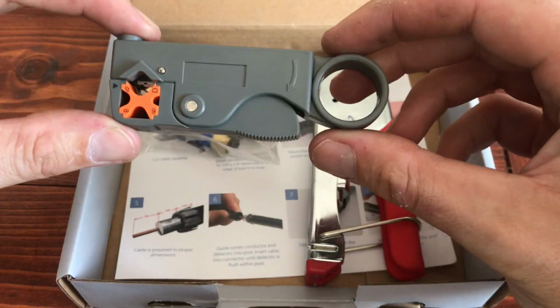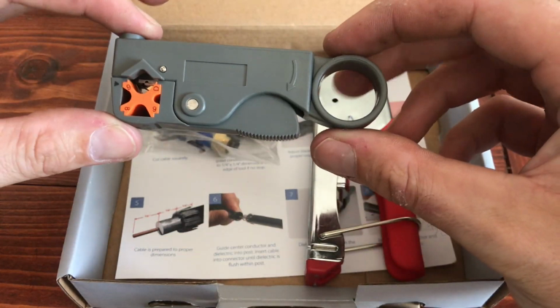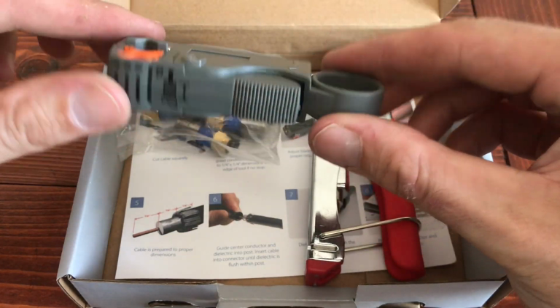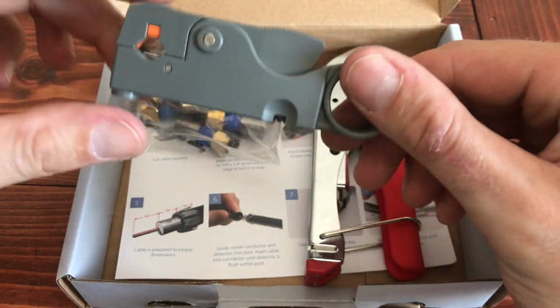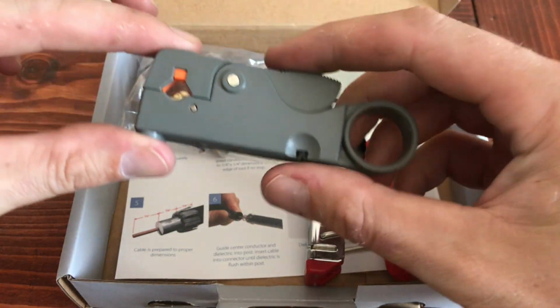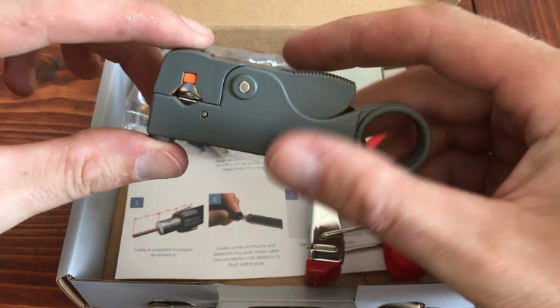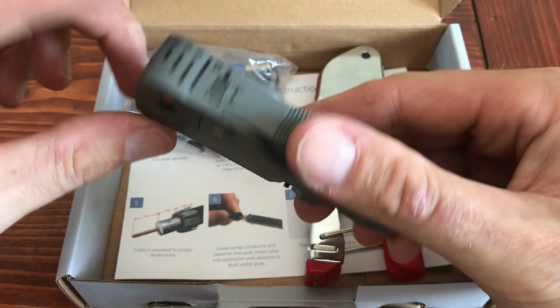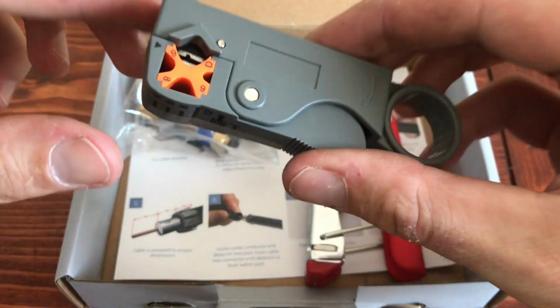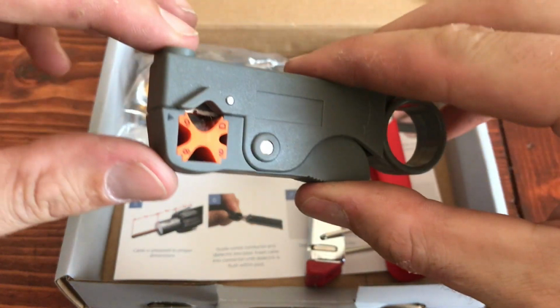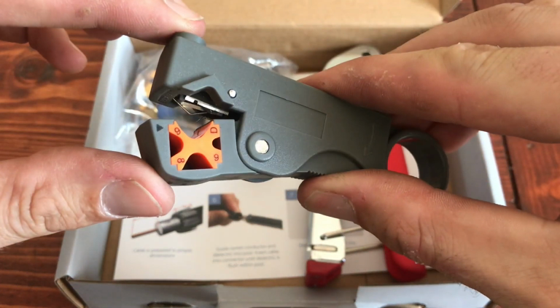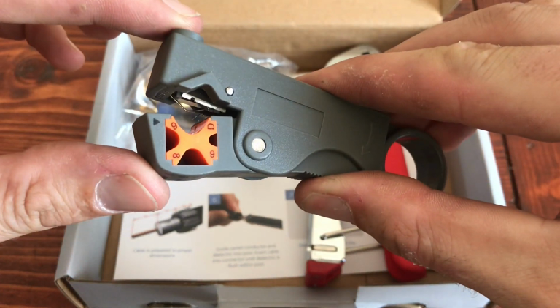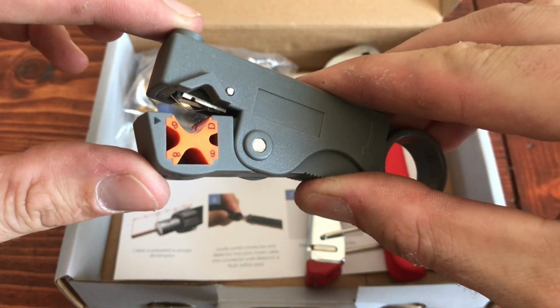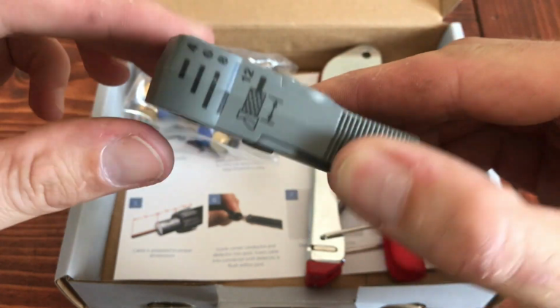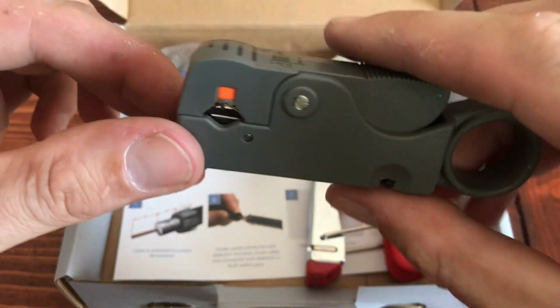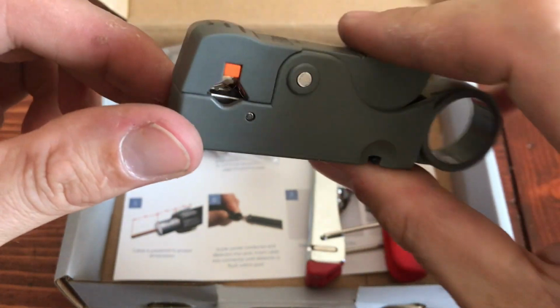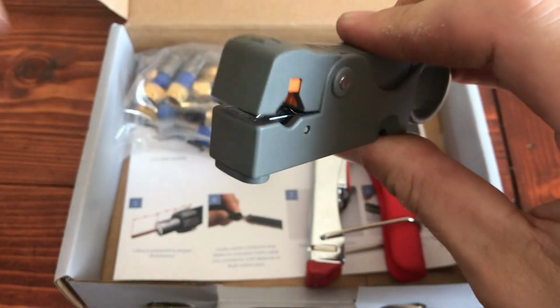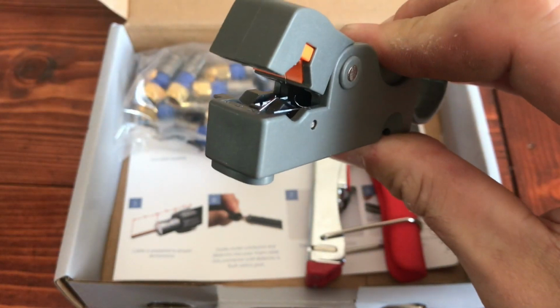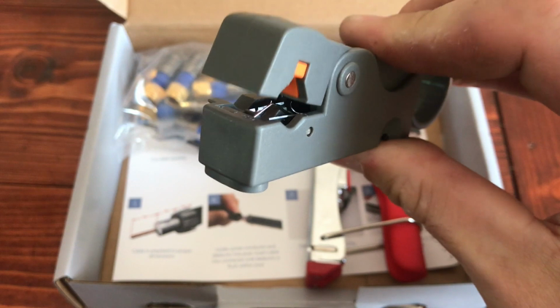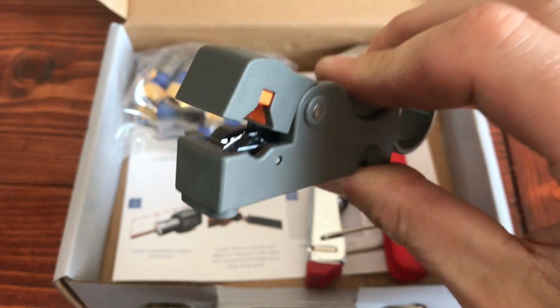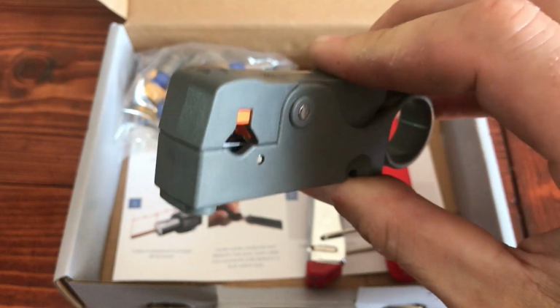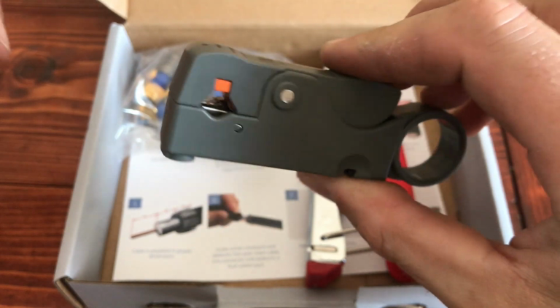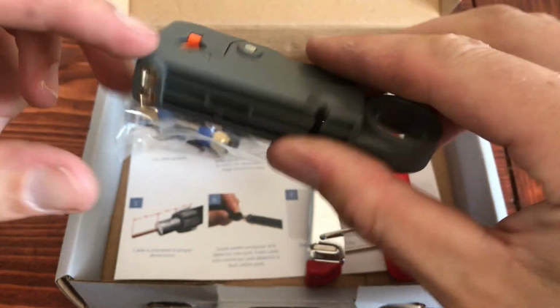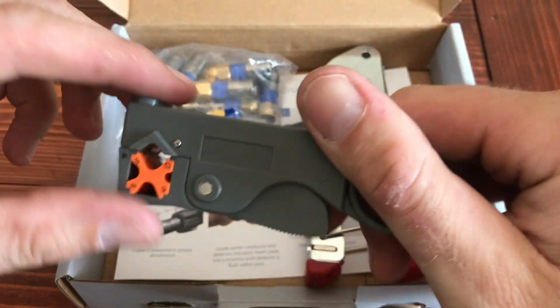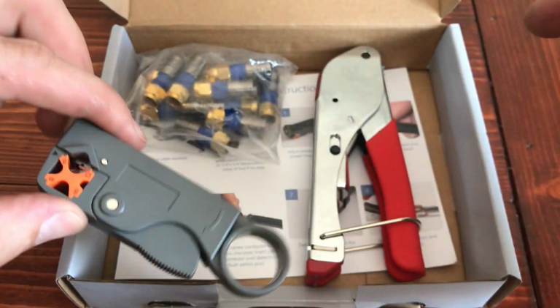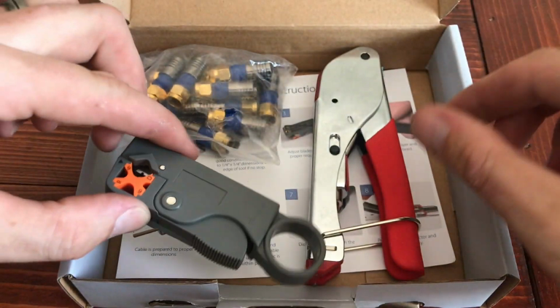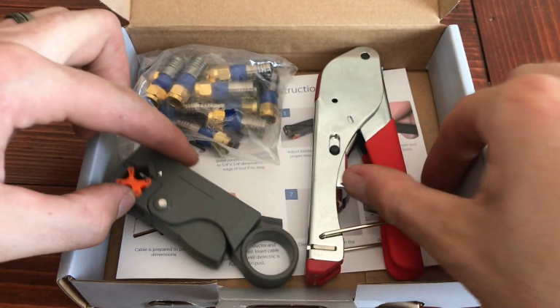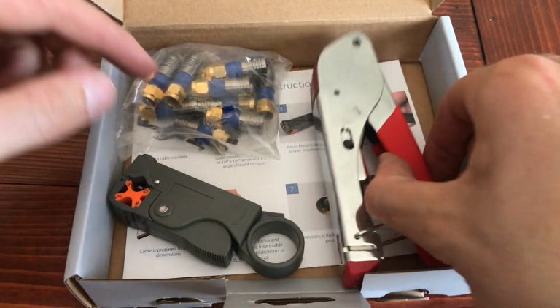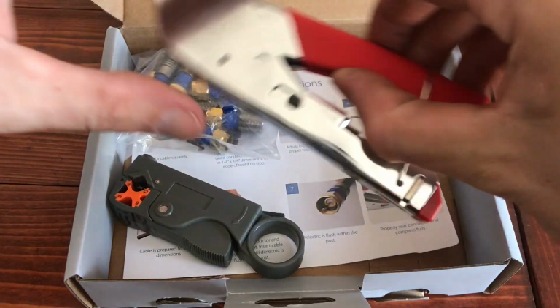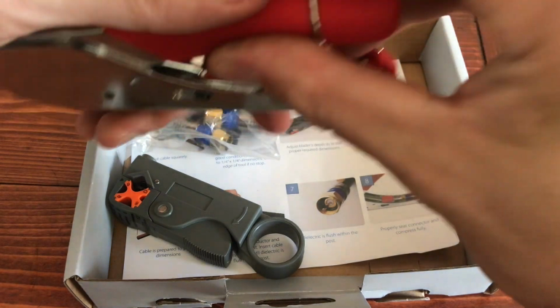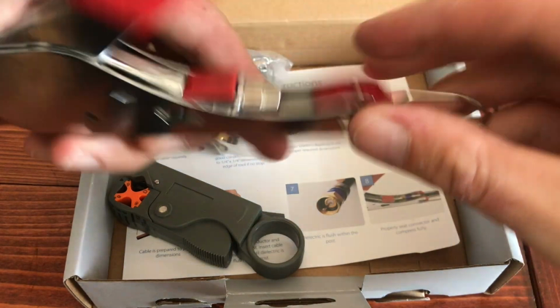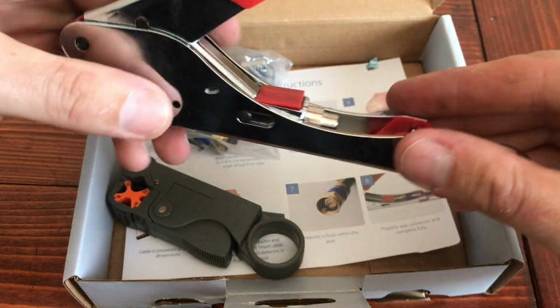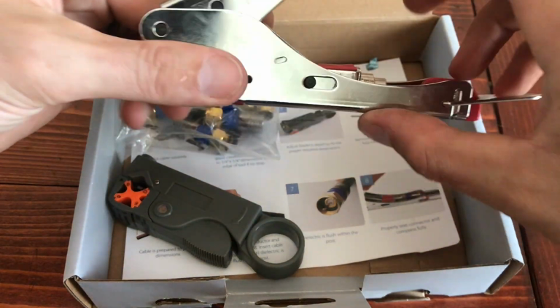This first tool is going to be what you would use to cut the cable. You can open it up — it's got two blades in there. Basically what you'll do is clamp that down over the cable, and the two blades will cut into the sheathing. You'll be able to spin it around and trim it, and then you've got your compression toolkit.